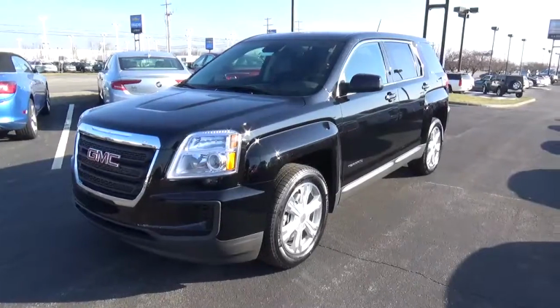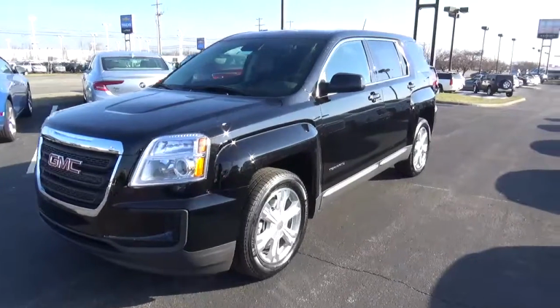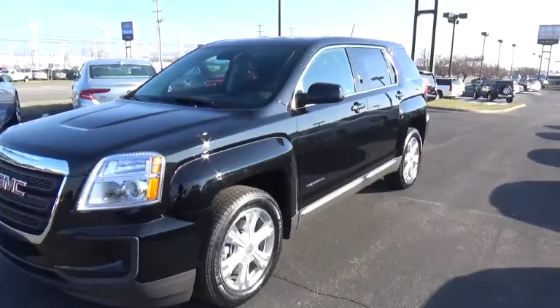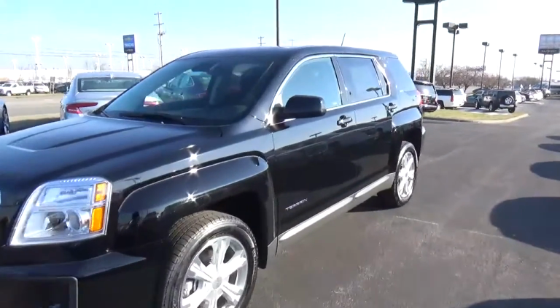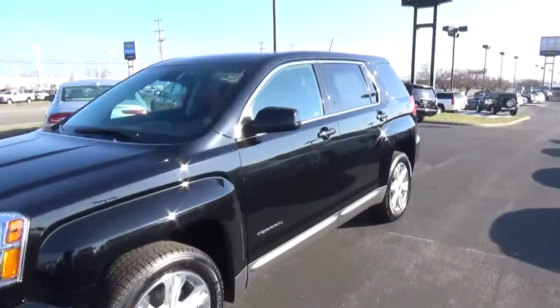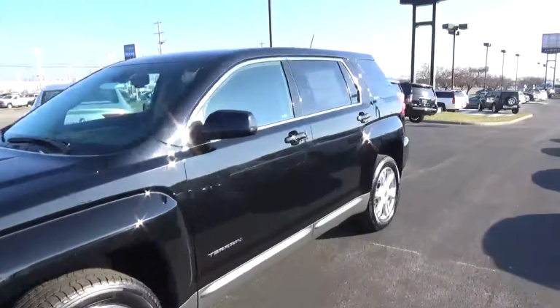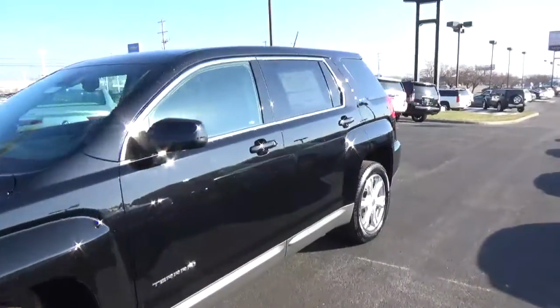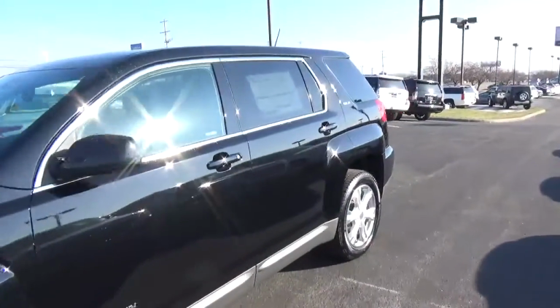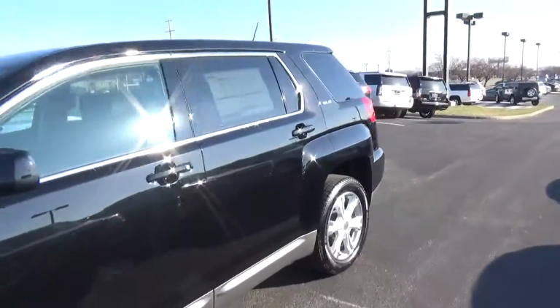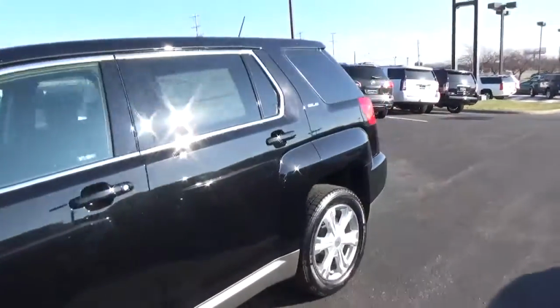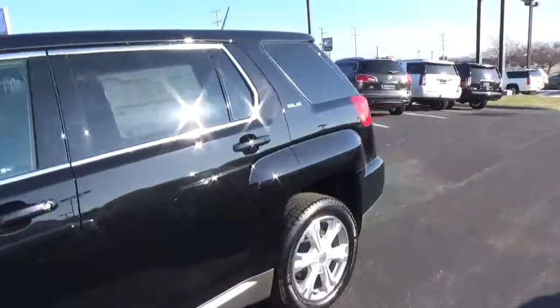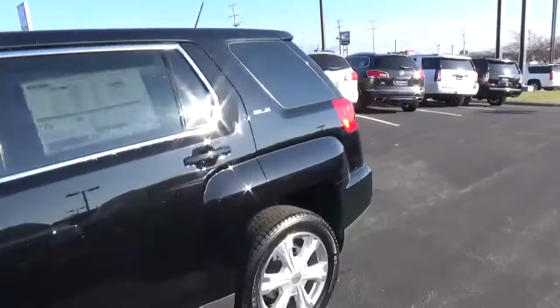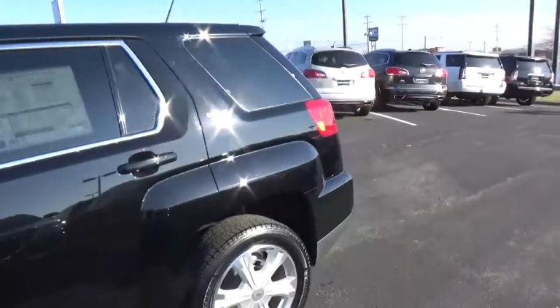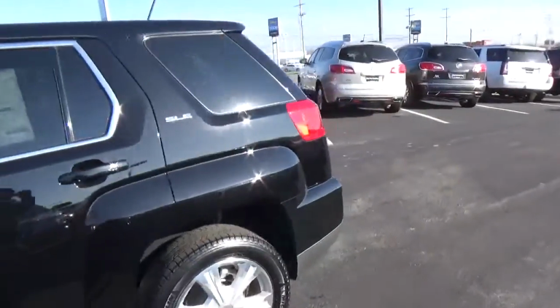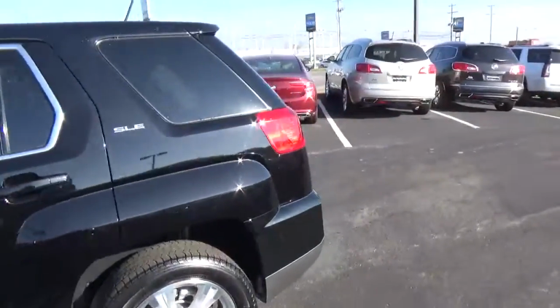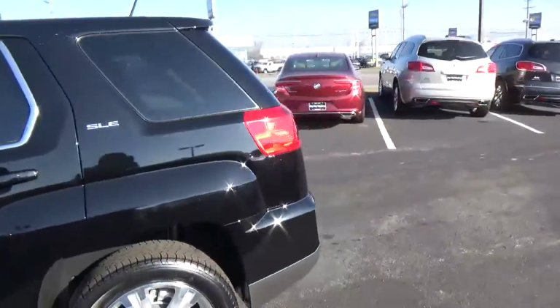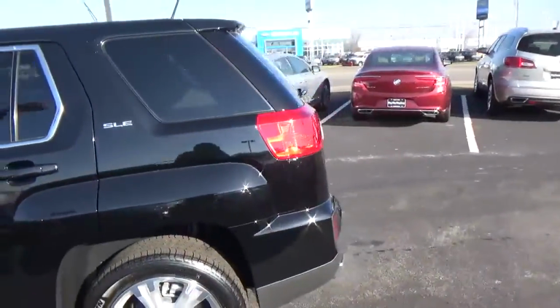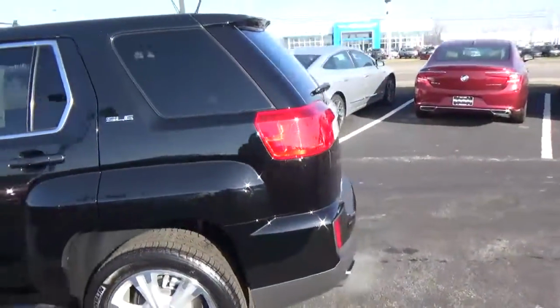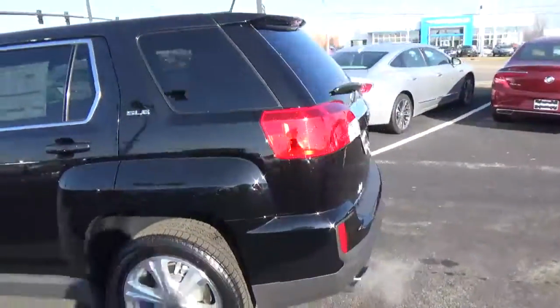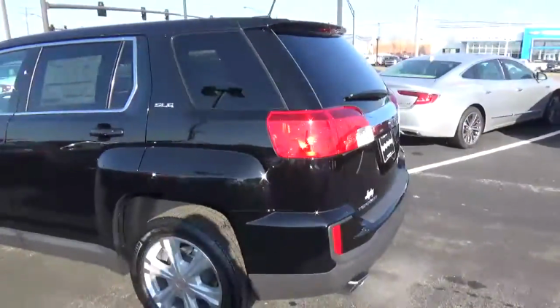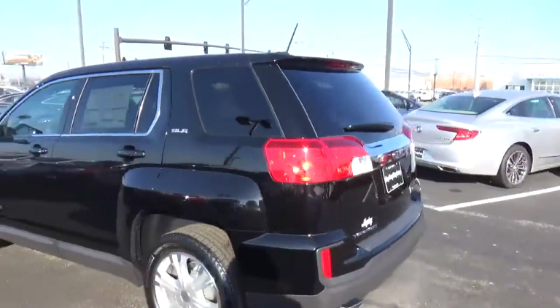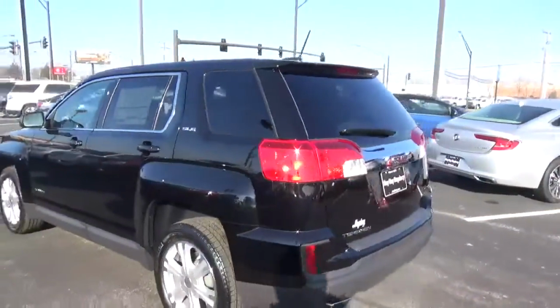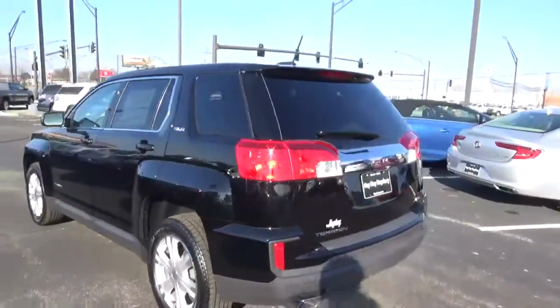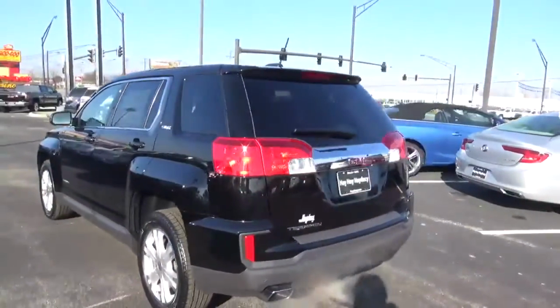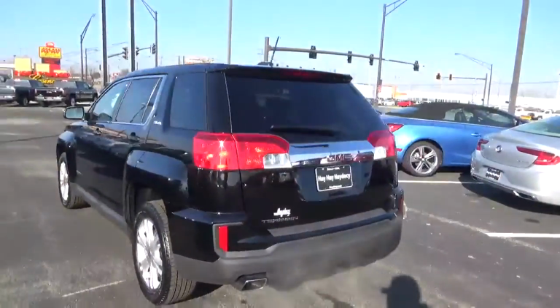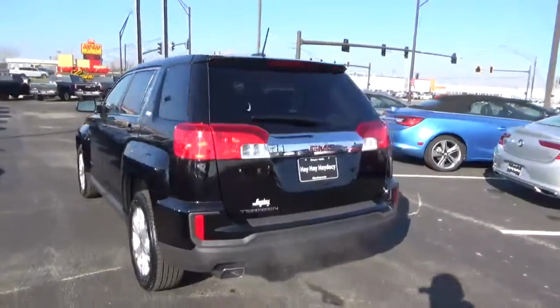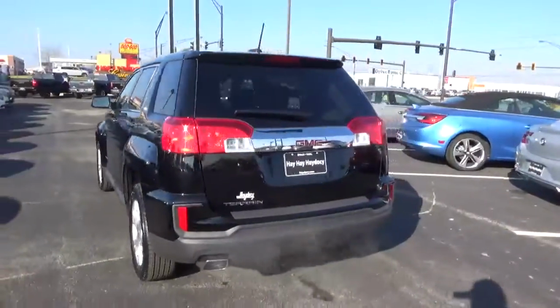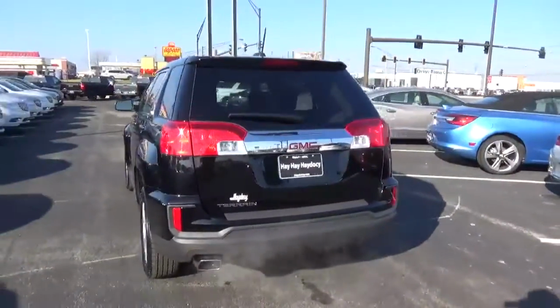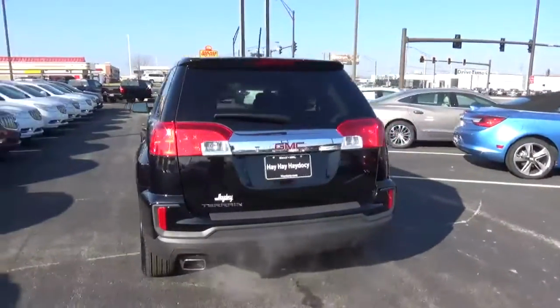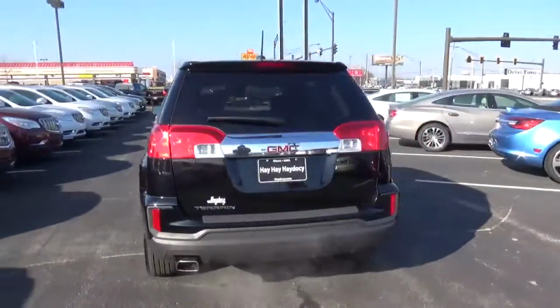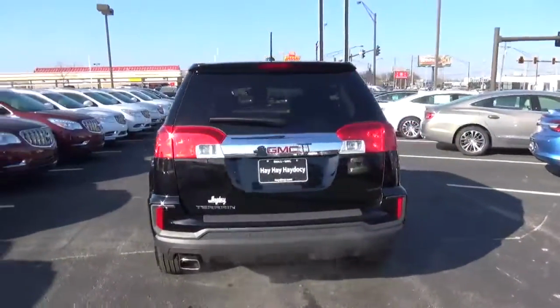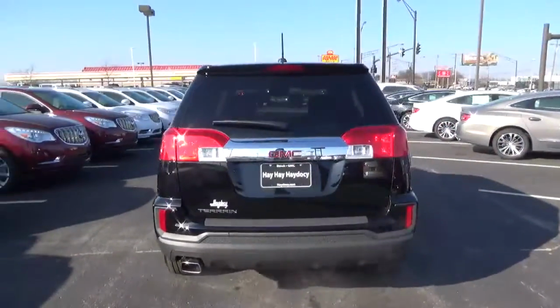Today we've got a 2017 GMC Terrain SLE with an ebony twilight exterior and a jet black interior. 2.4 liter 4 cylinder engine with an automatic transmission.